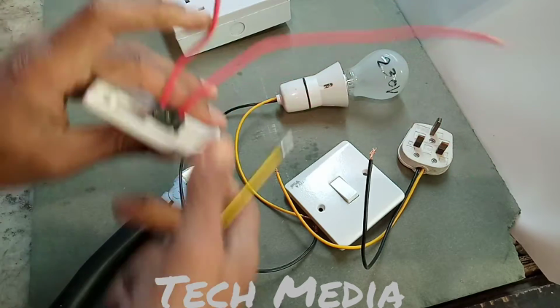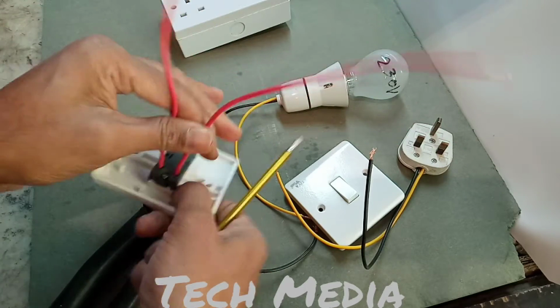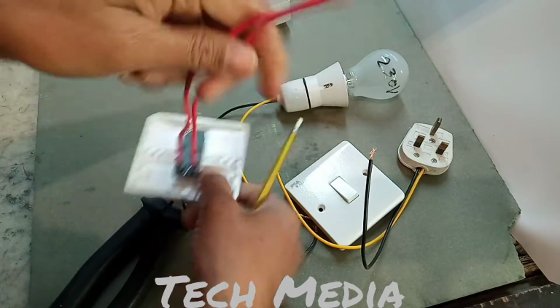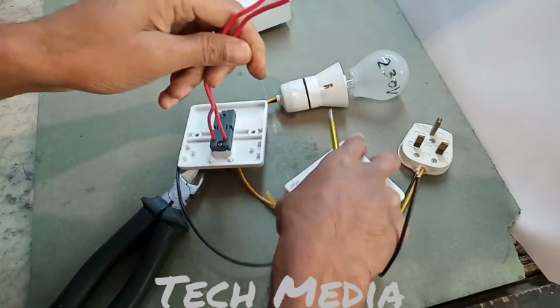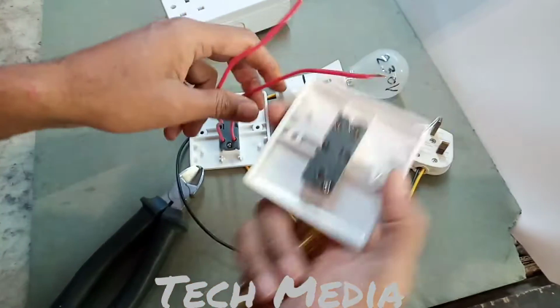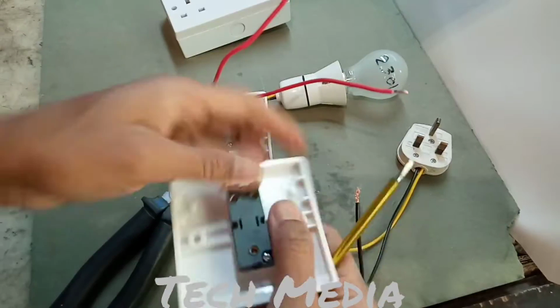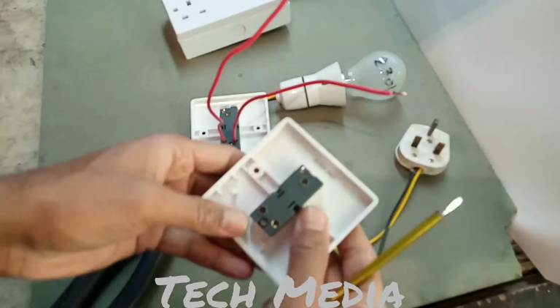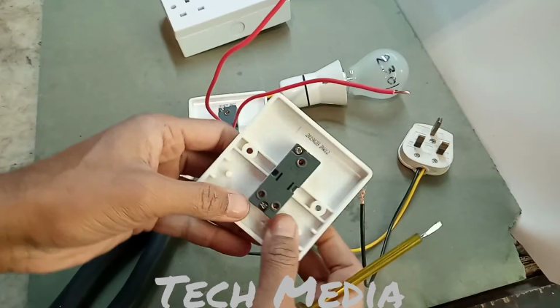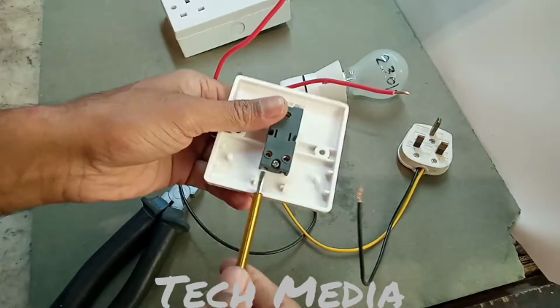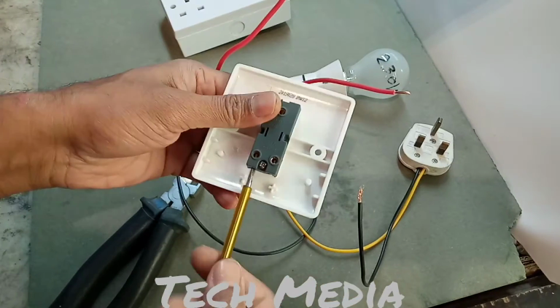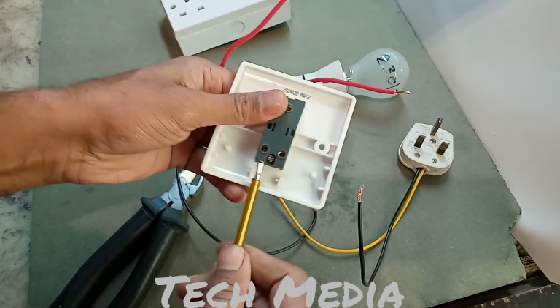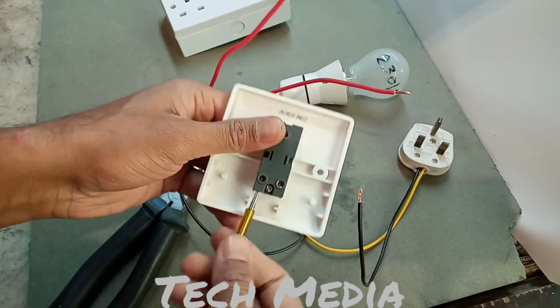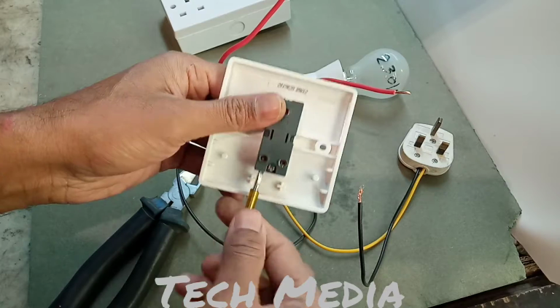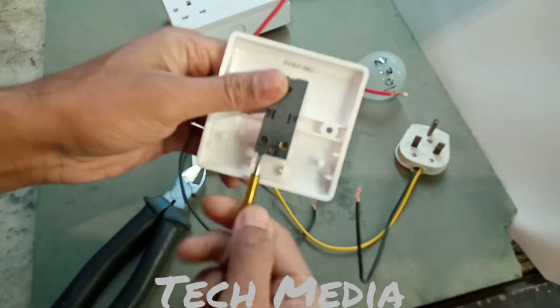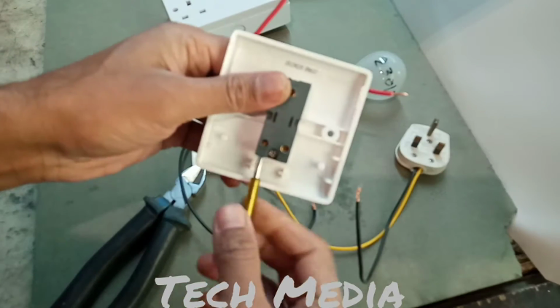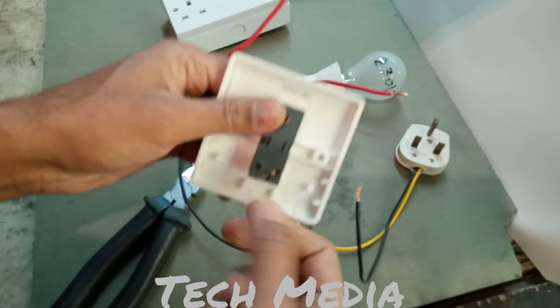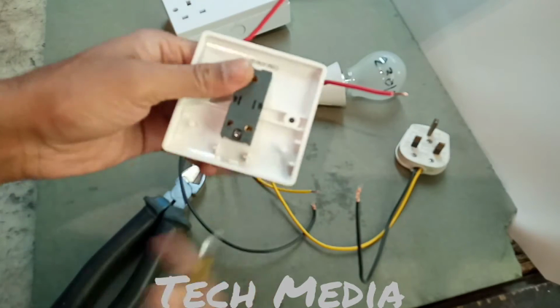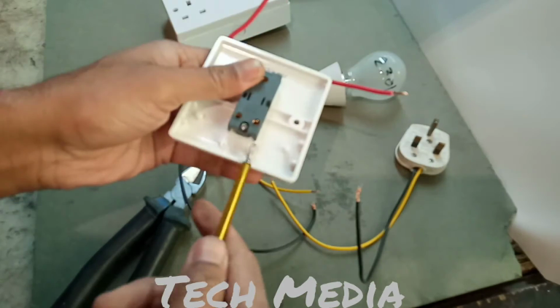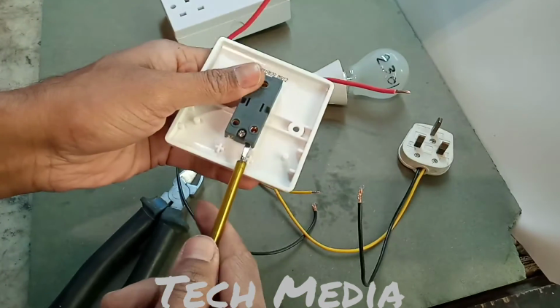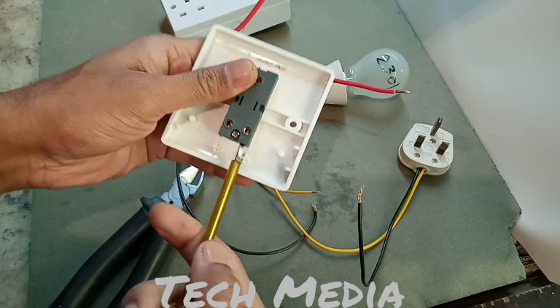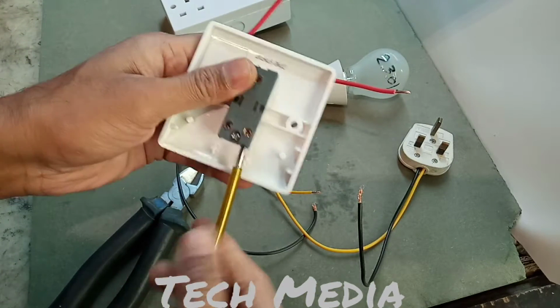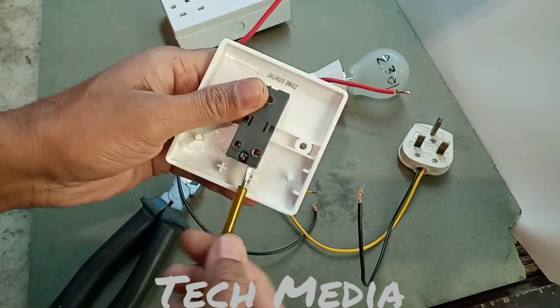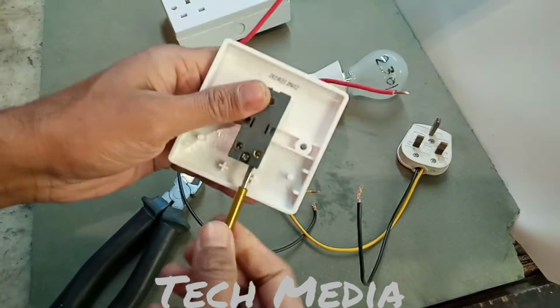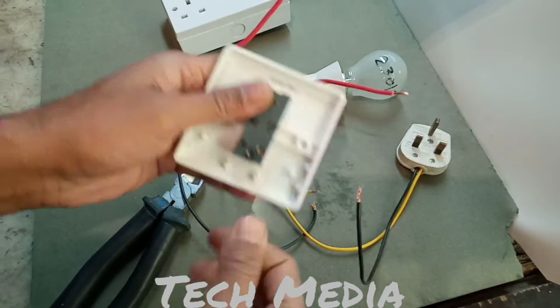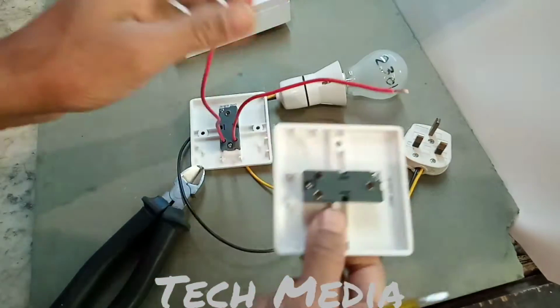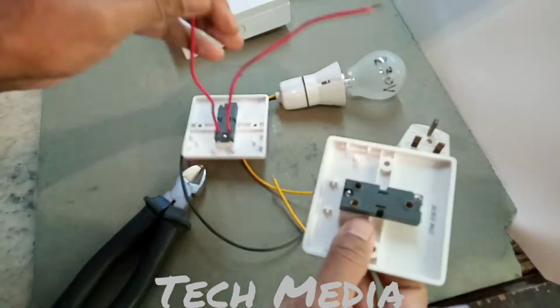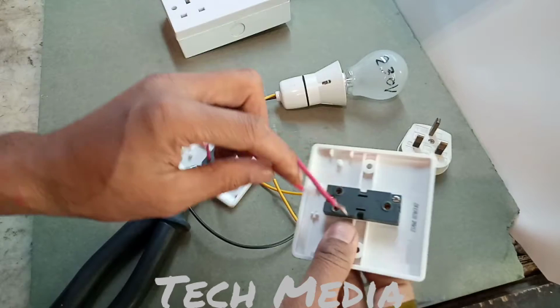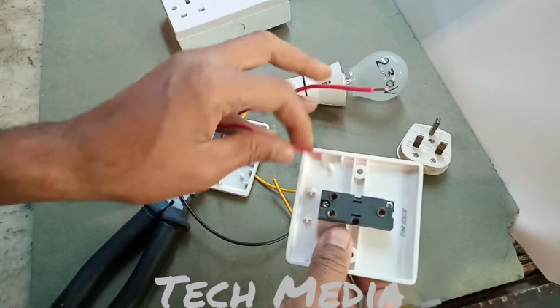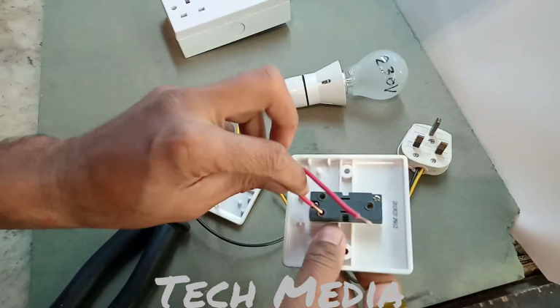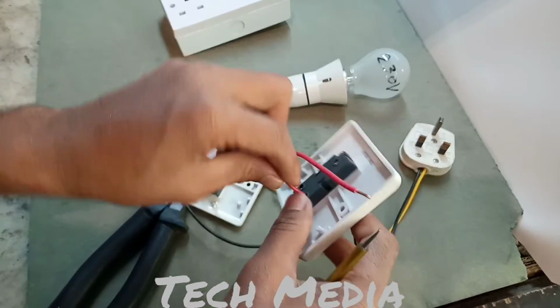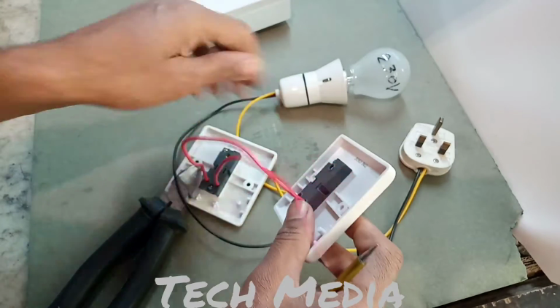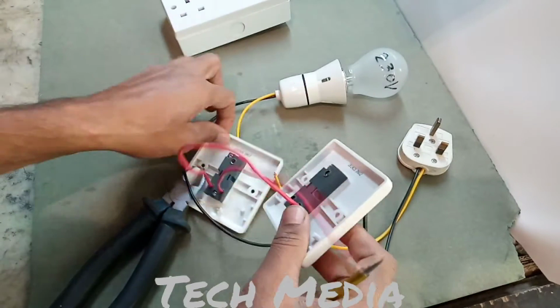Then we take the second switch, same as before: L1 wire connection to the L1 terminal, and L2 connection to the L2 terminal.